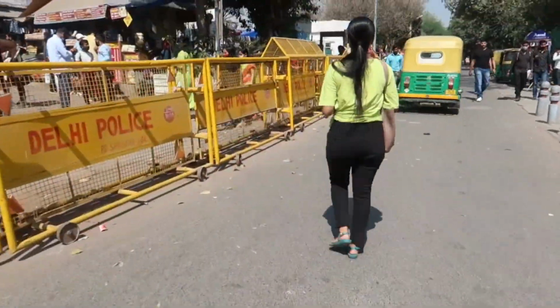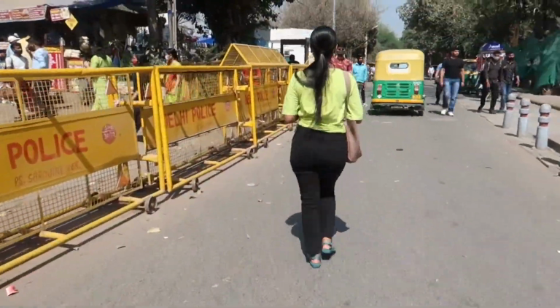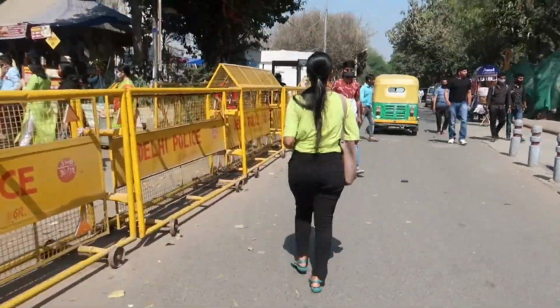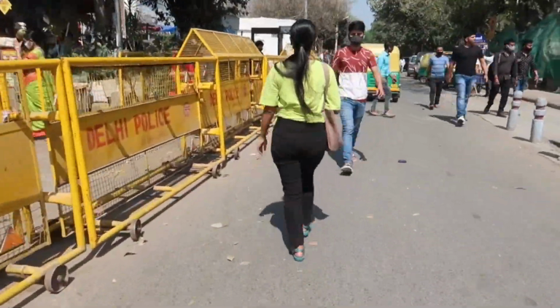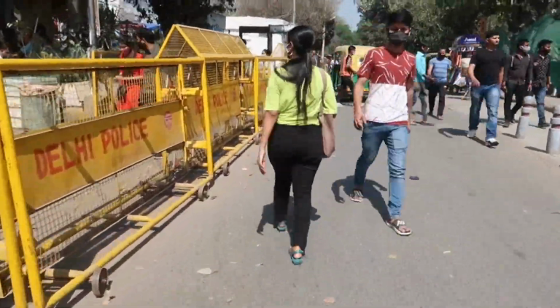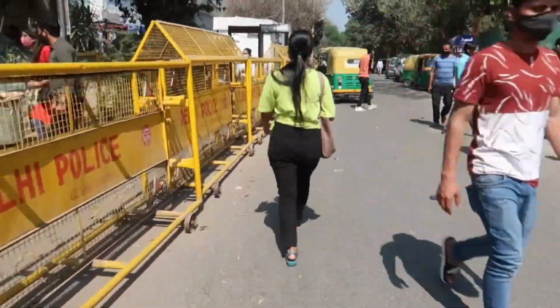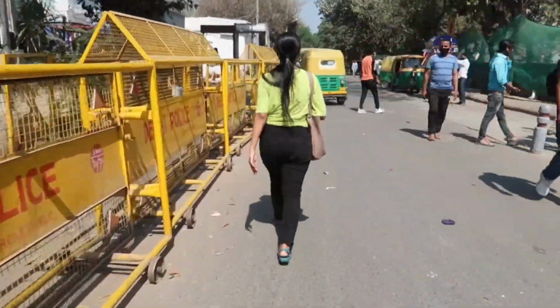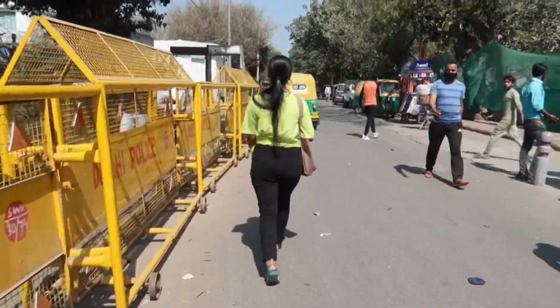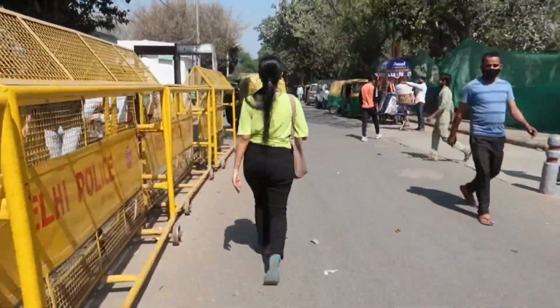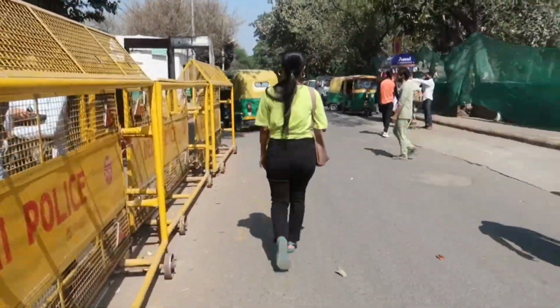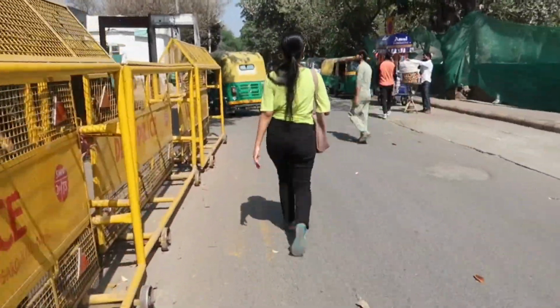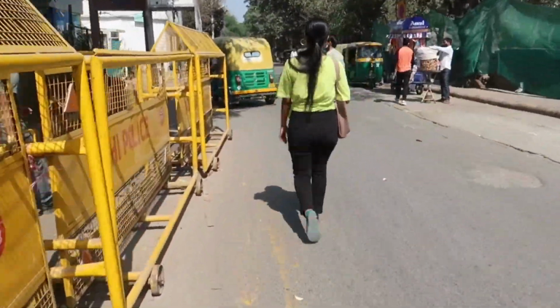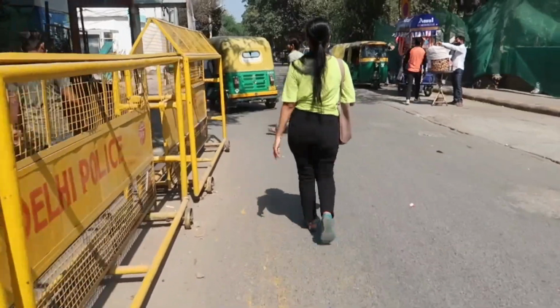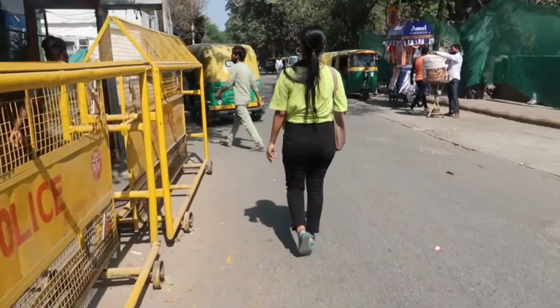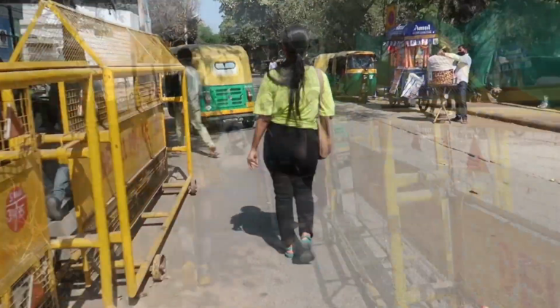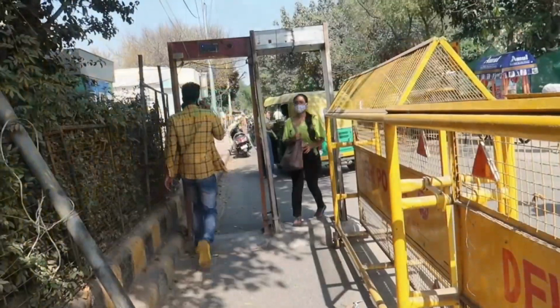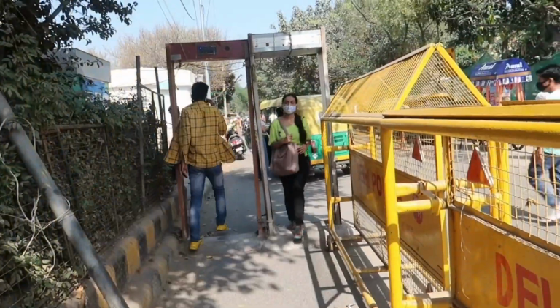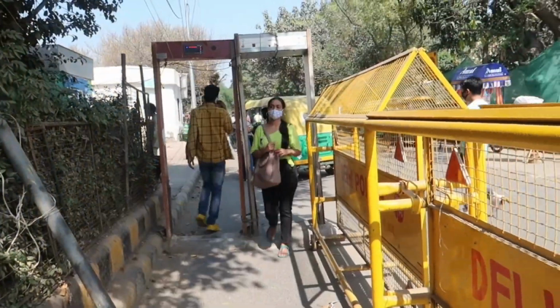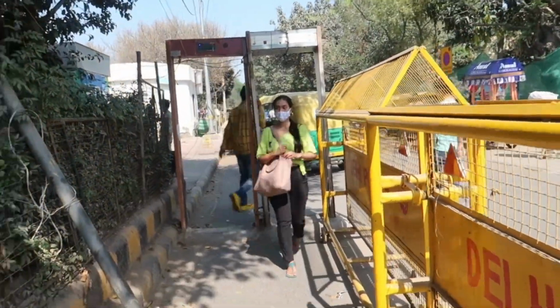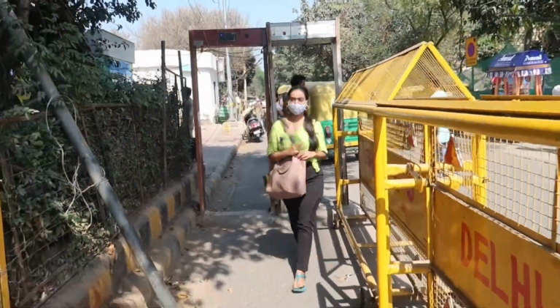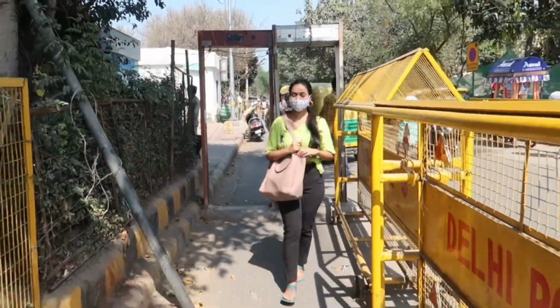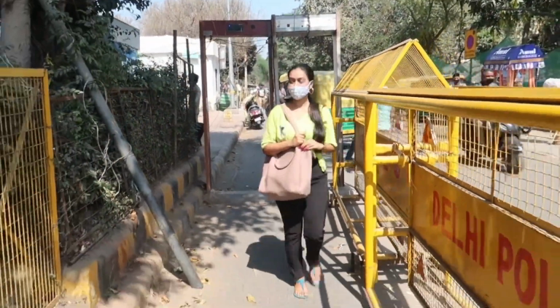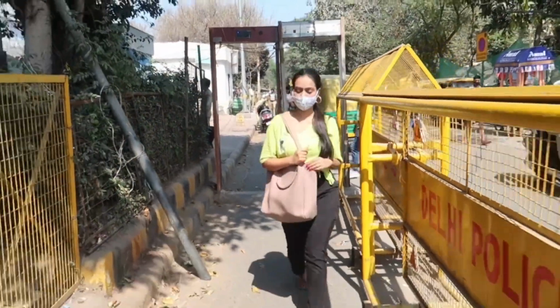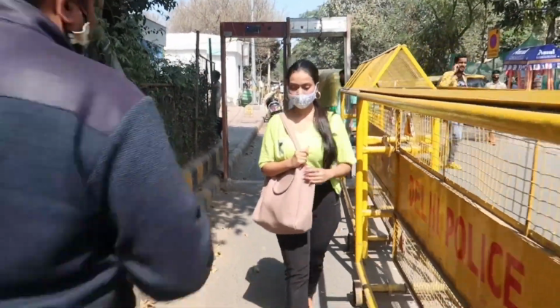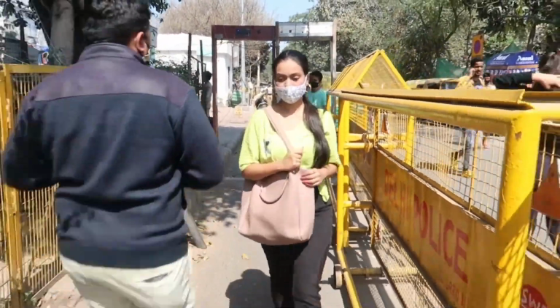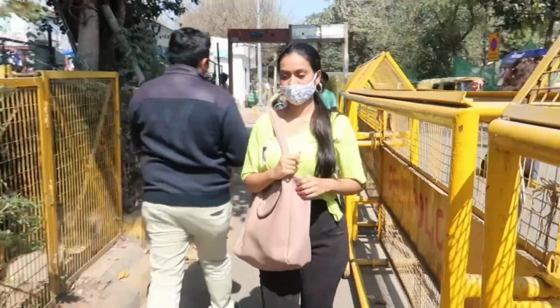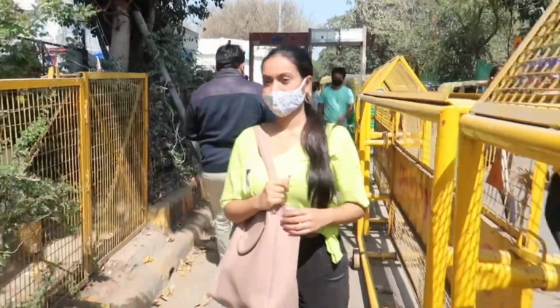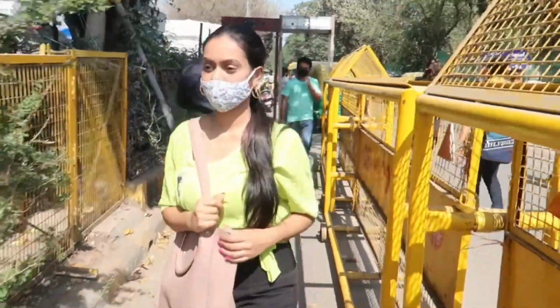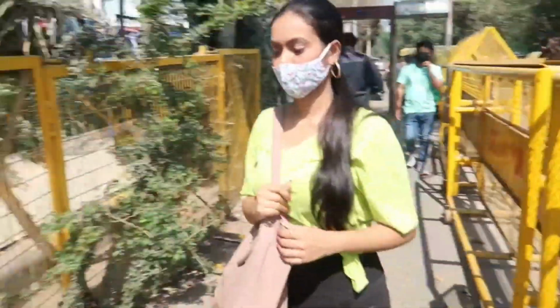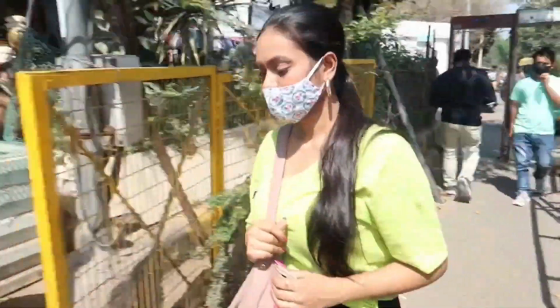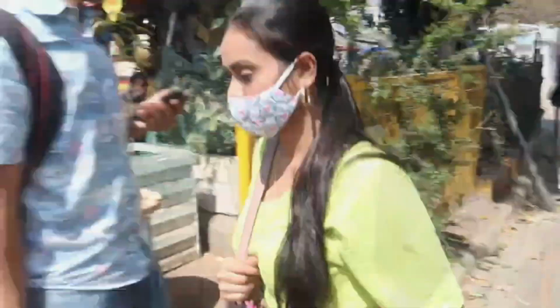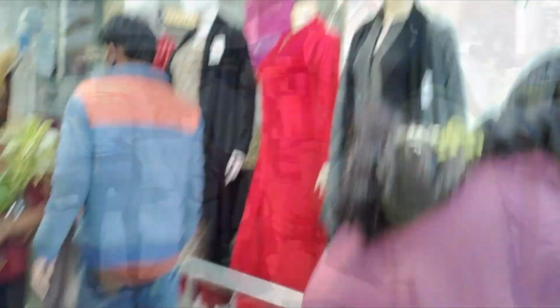Guys, here I am at Sarojini Nagar metro station. I am going to enter from gate number 3. You will have to go ahead and enter from gate number 3, and after entering you will see a shop.